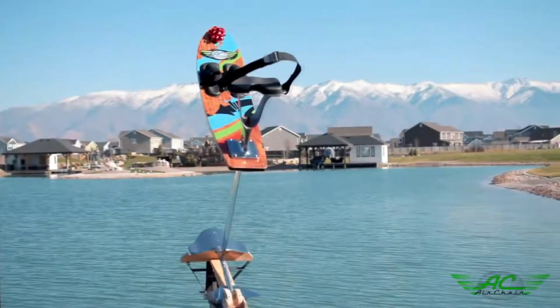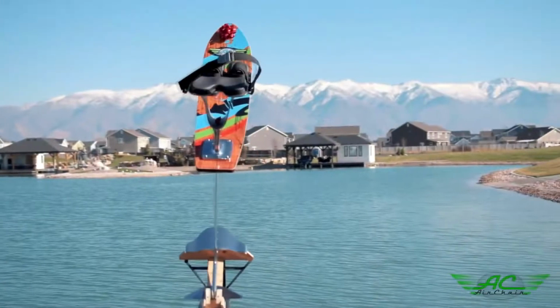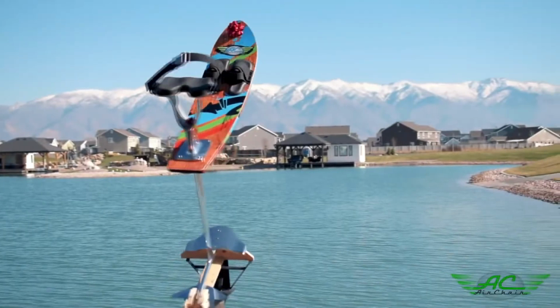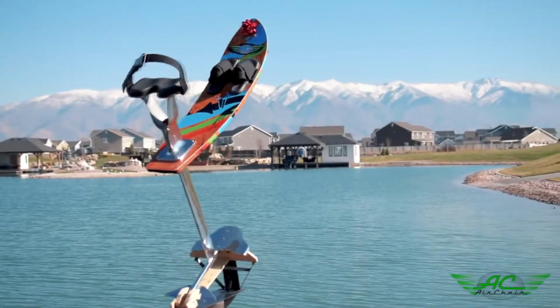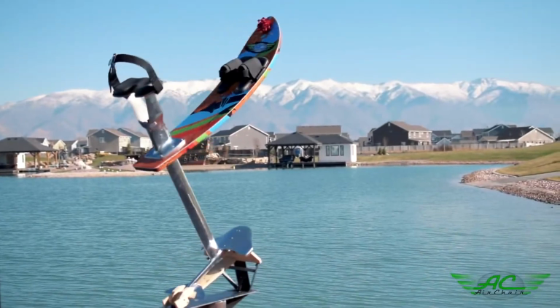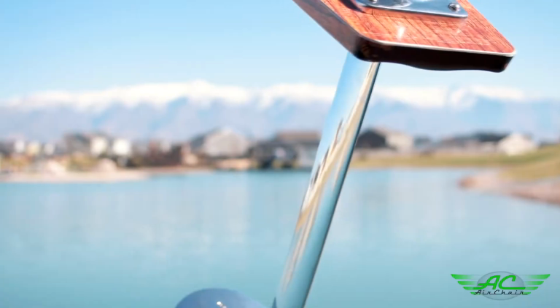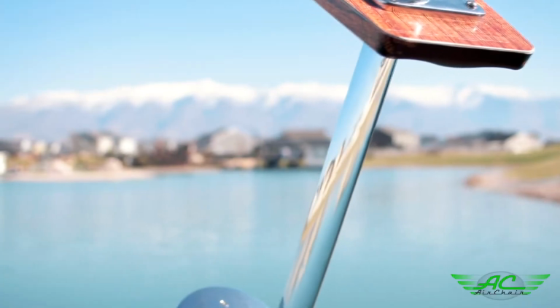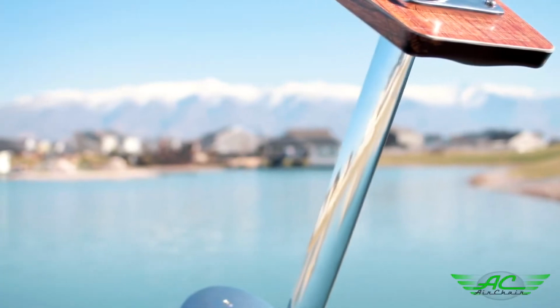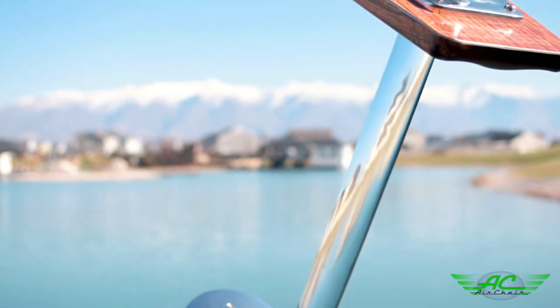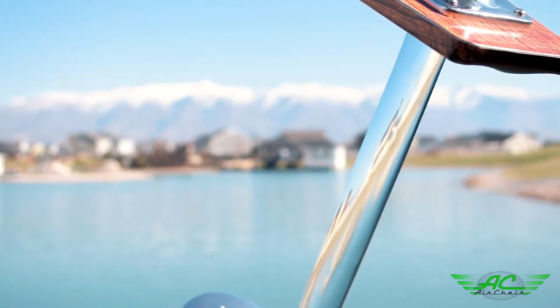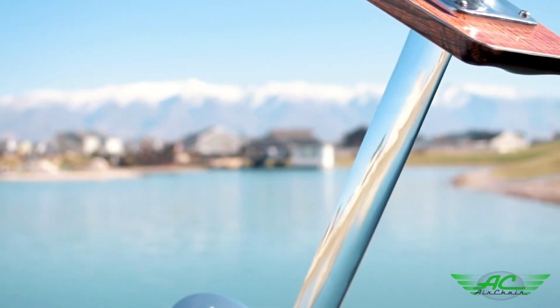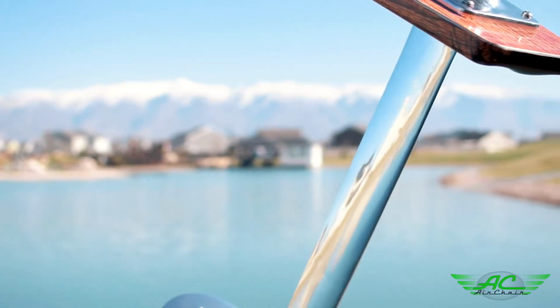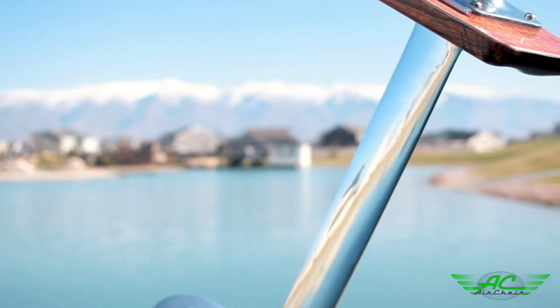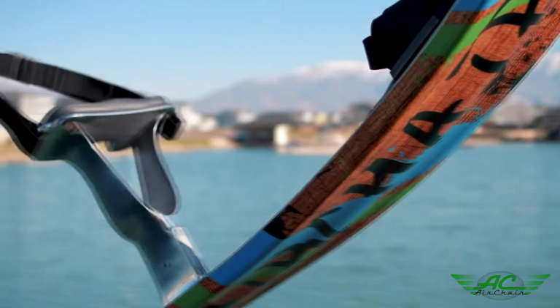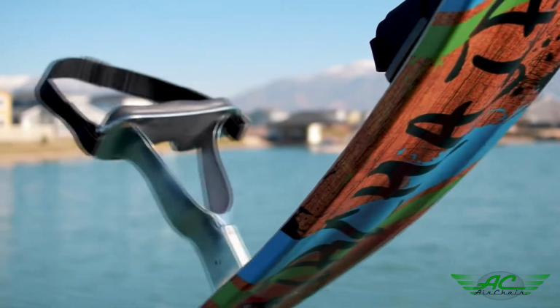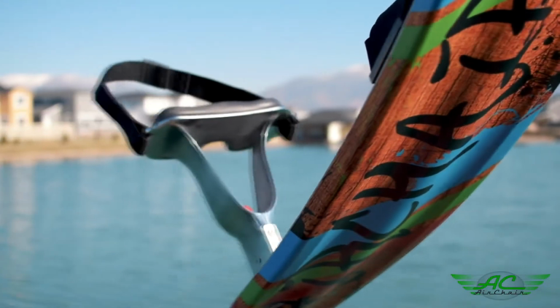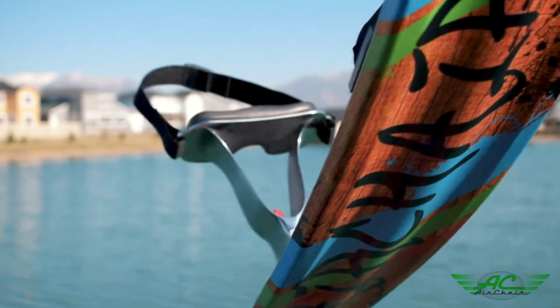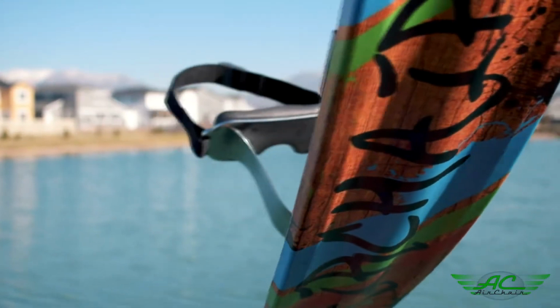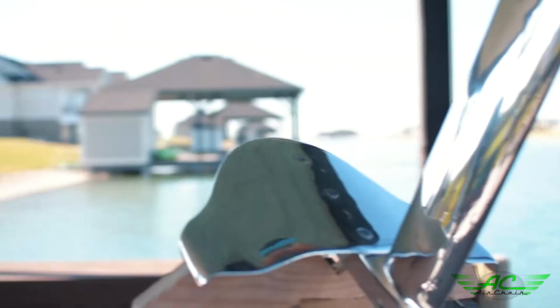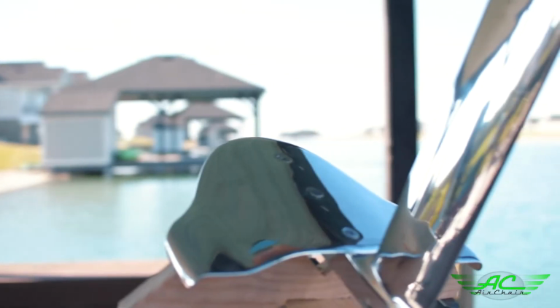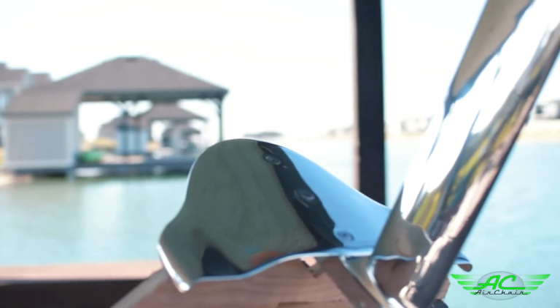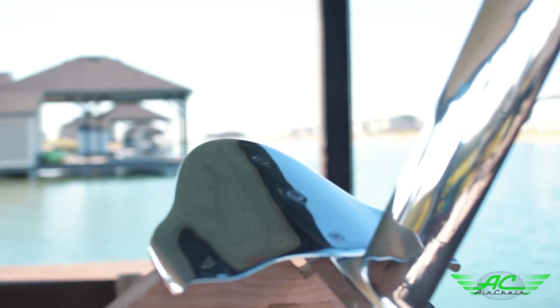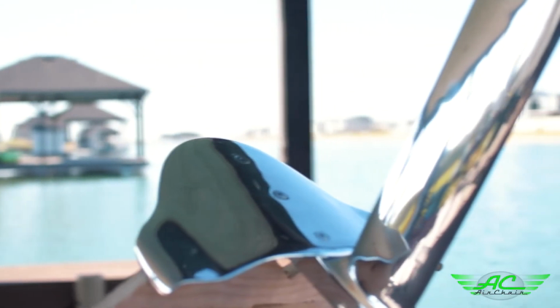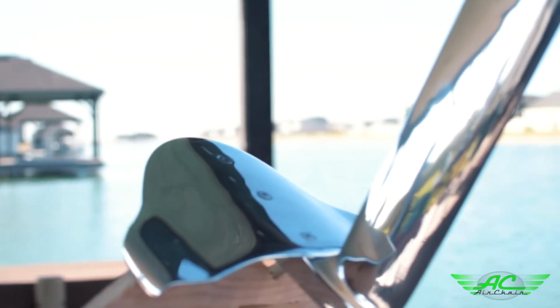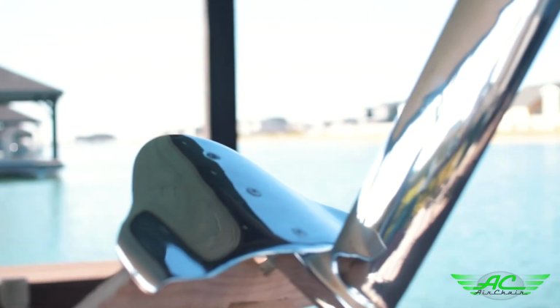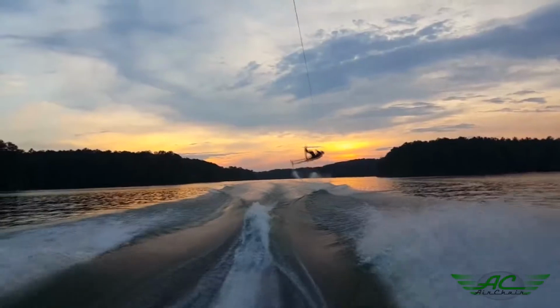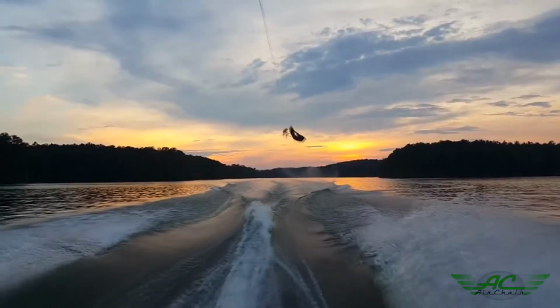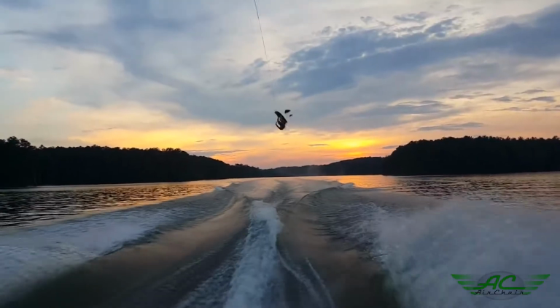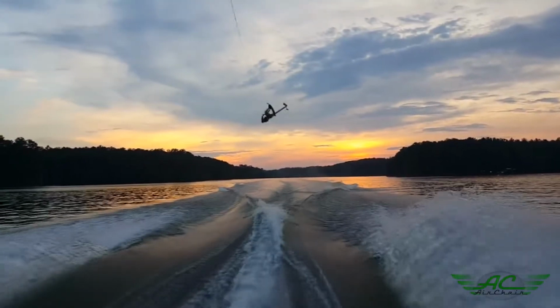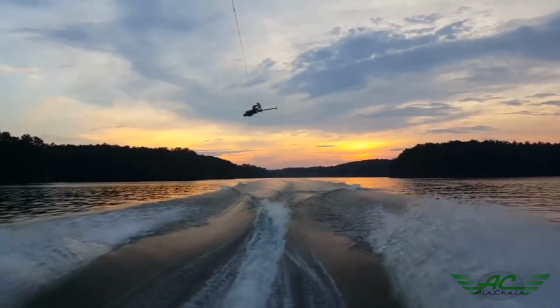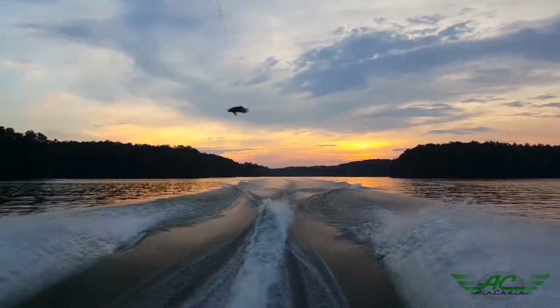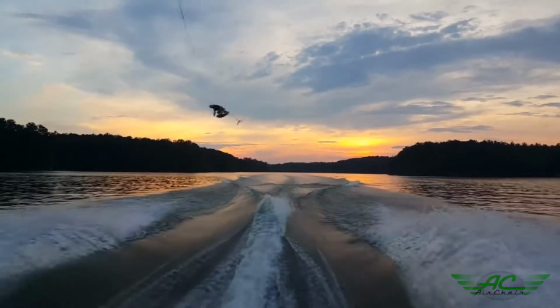The Elevation 28 AirChair is nothing short of spectacular. It's a great way for a beginner to break into the world of hydrofoiling at a bargain price. The interchangeable fin allows beginners to learn quickly, while experienced riders can start jumping, flipping, and taking flight.